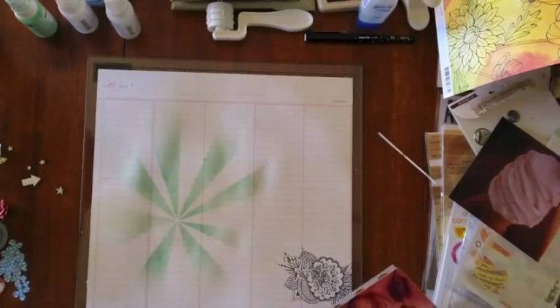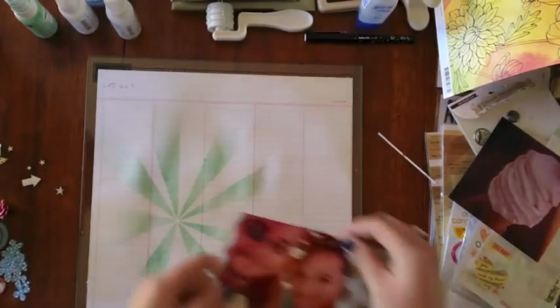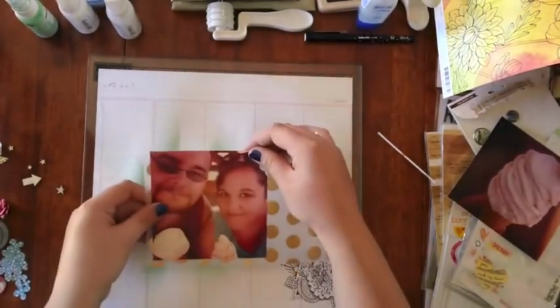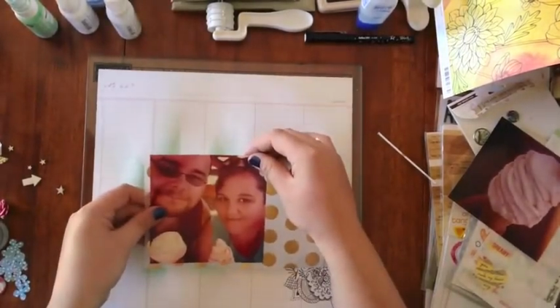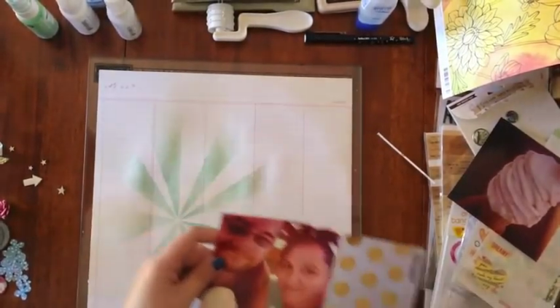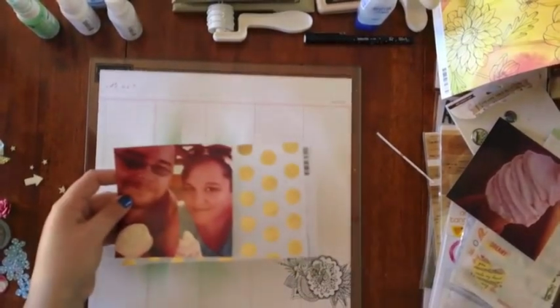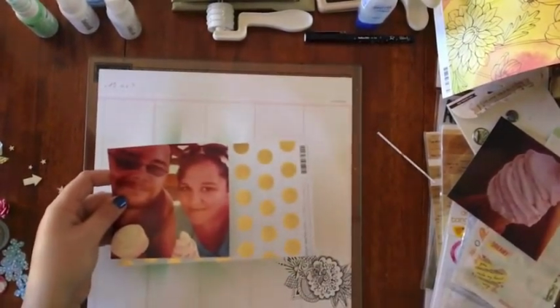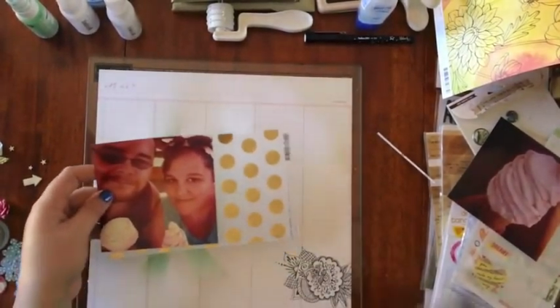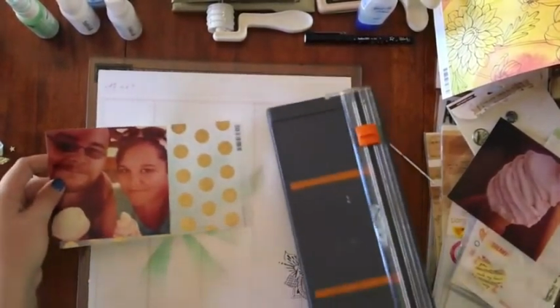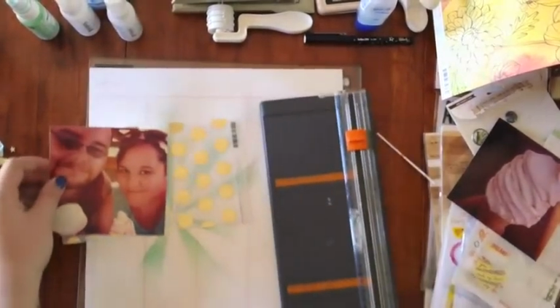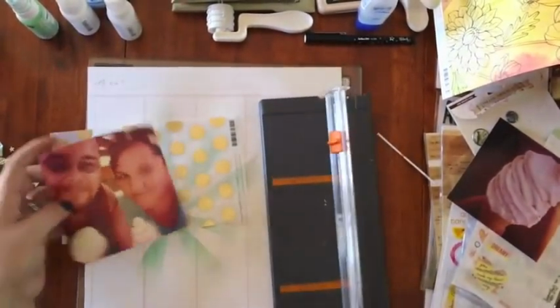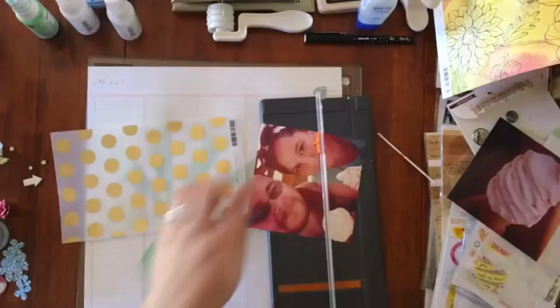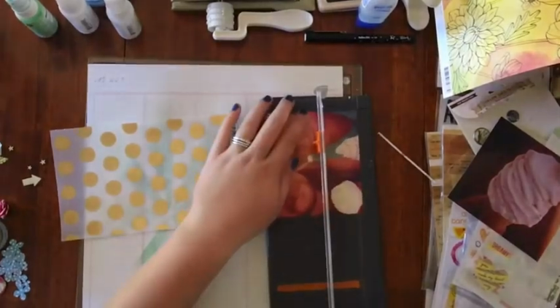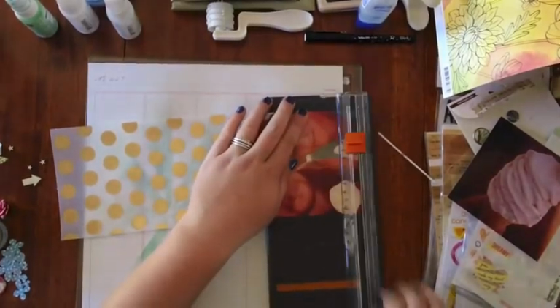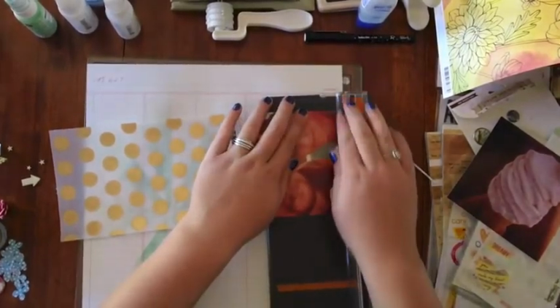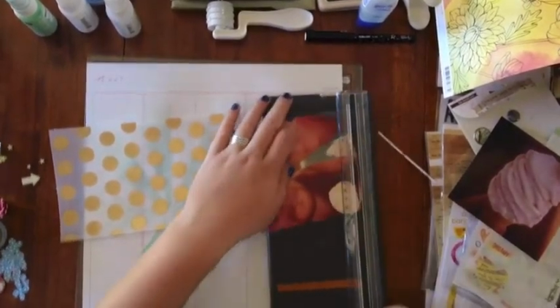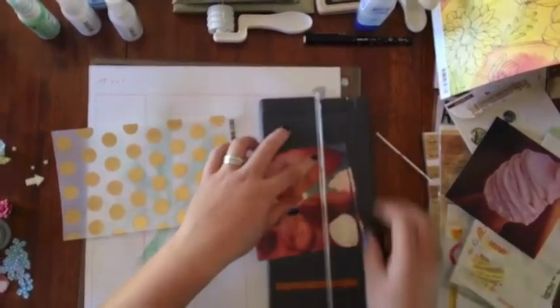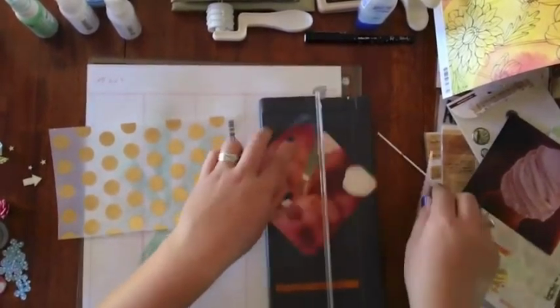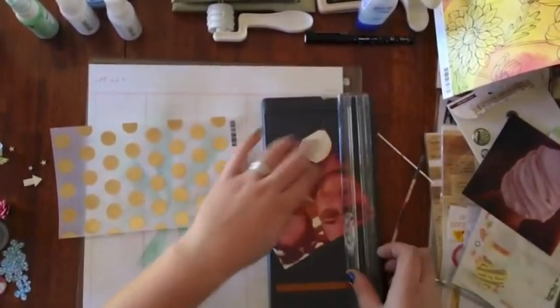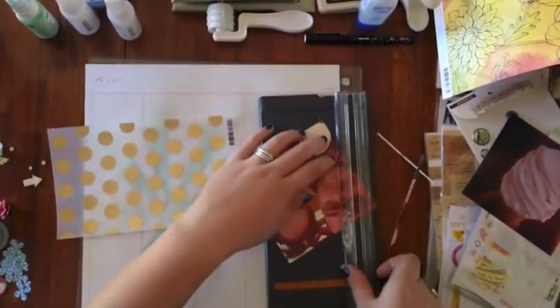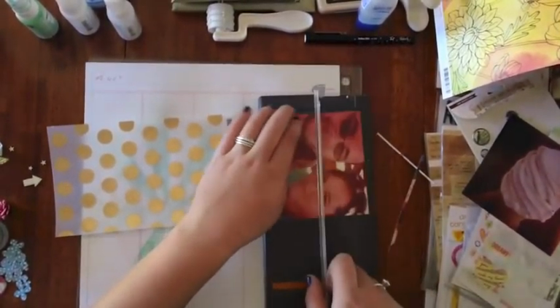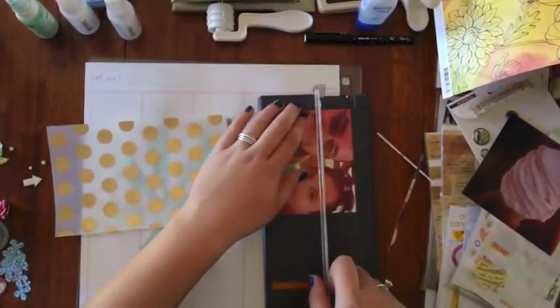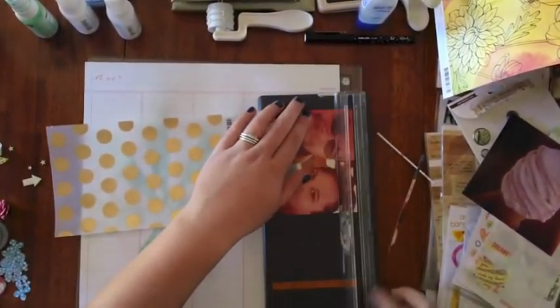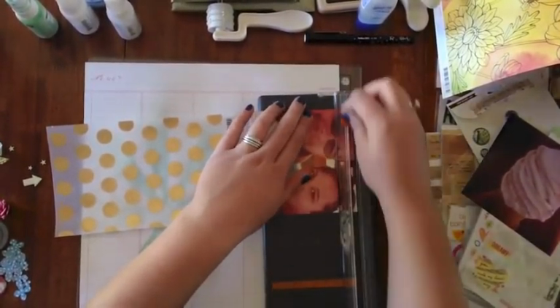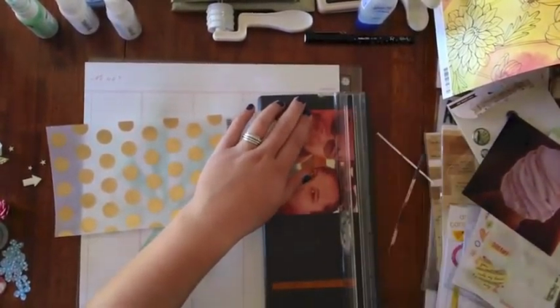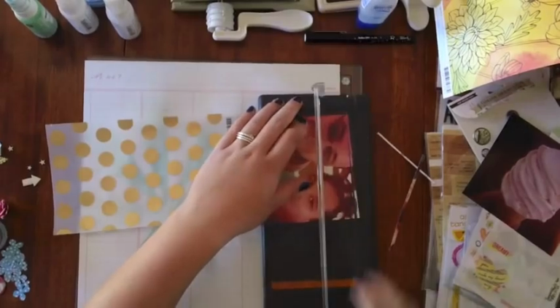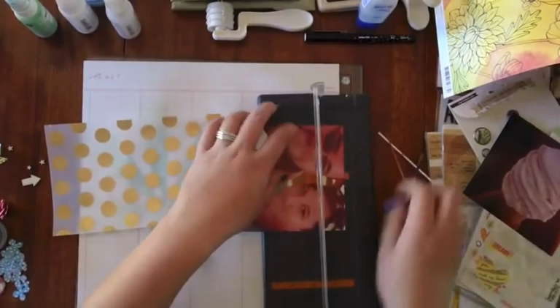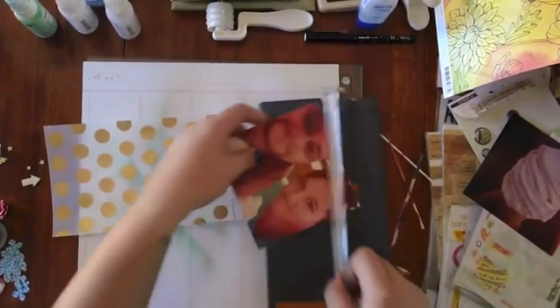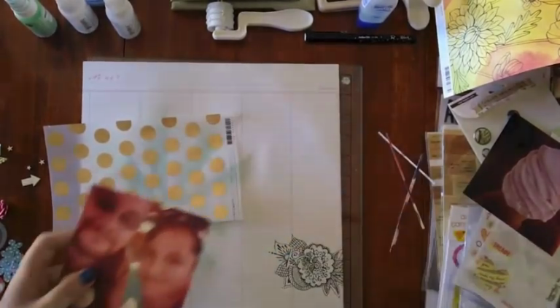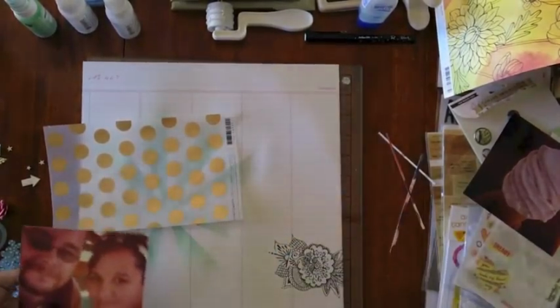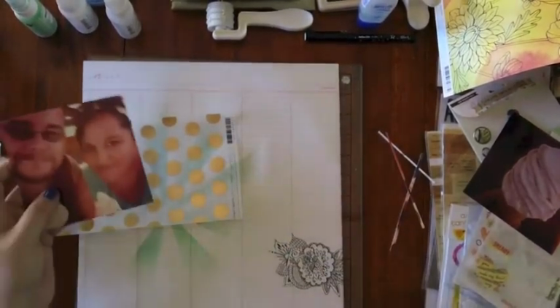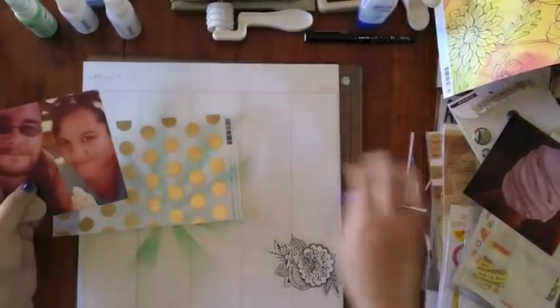Using some pictures I took of my partner and I — we were at, well not an ice cream place, it's actually a strawberry and raspberry farm but they make their own homemade ice cream, which is really yum.